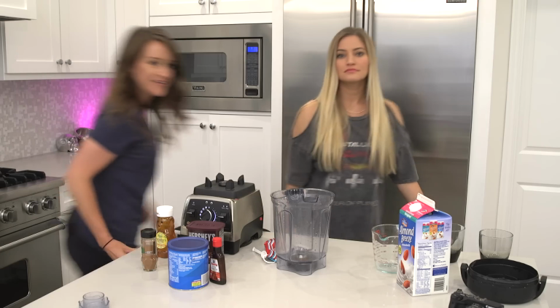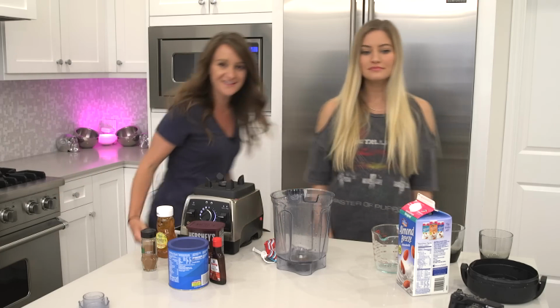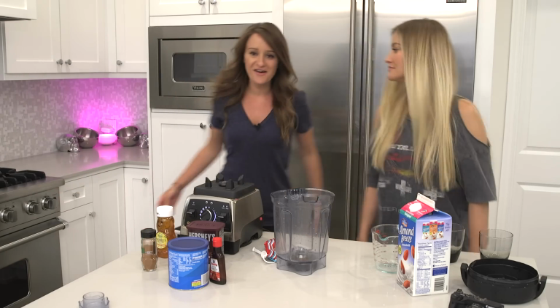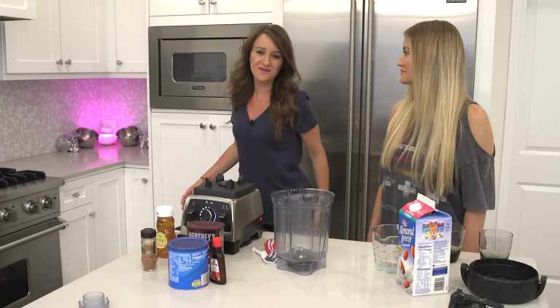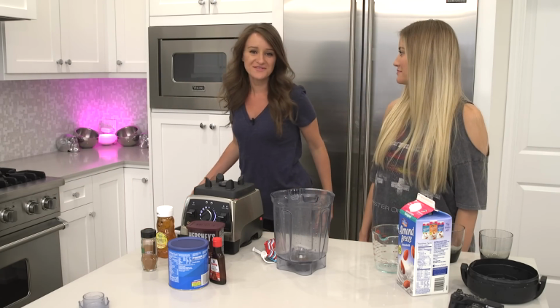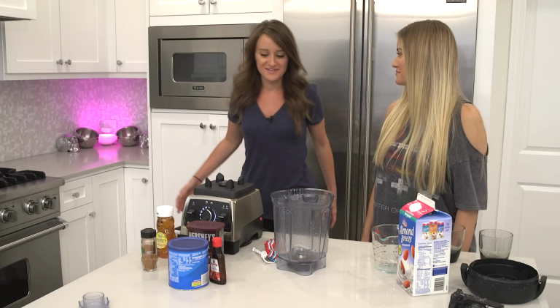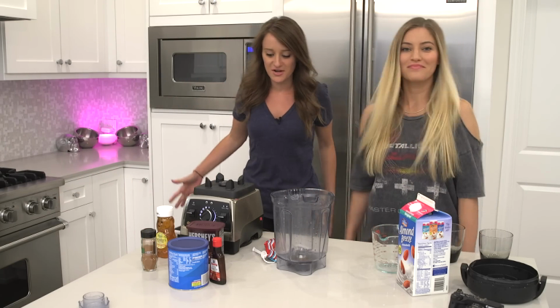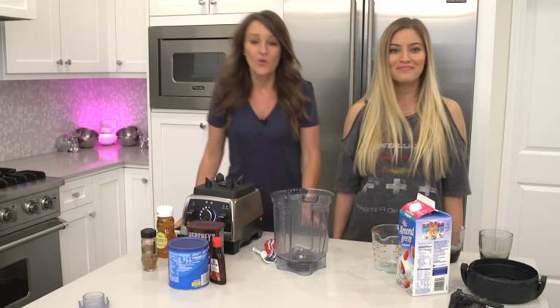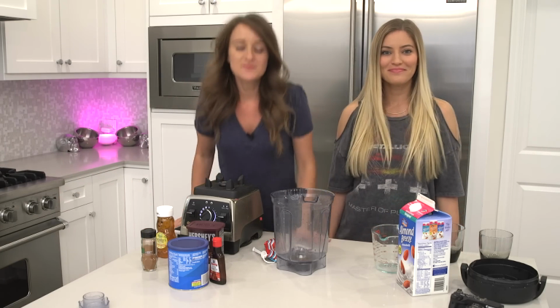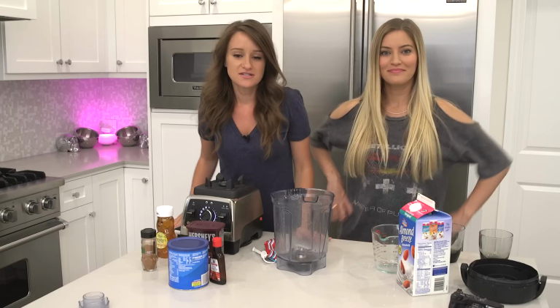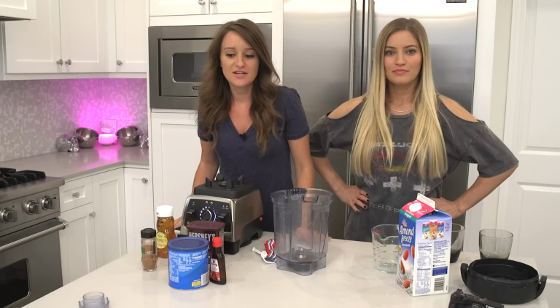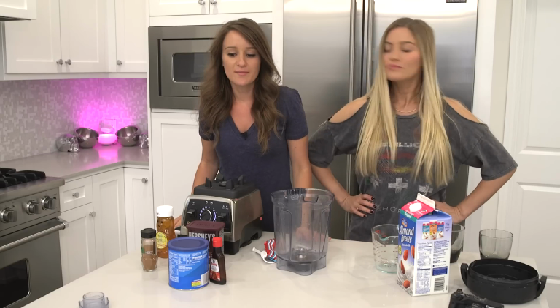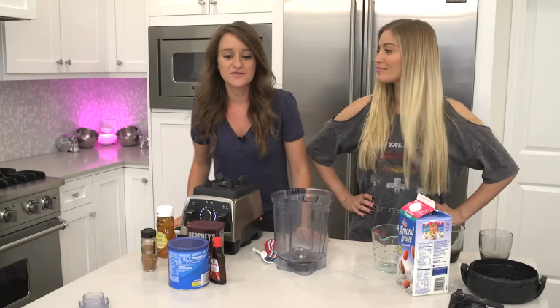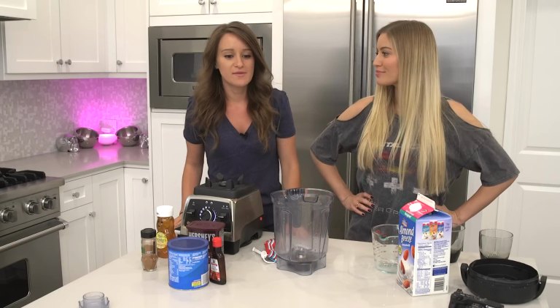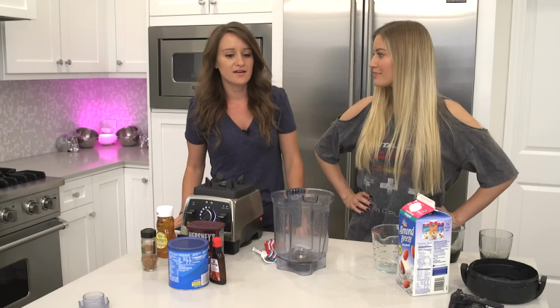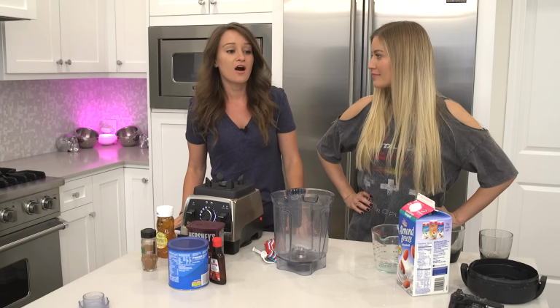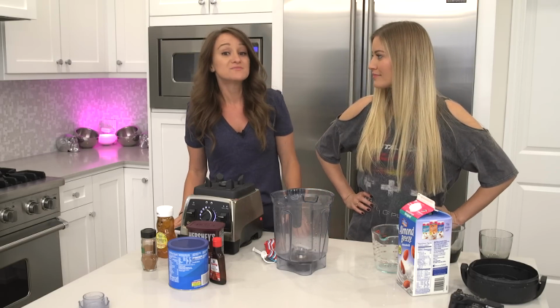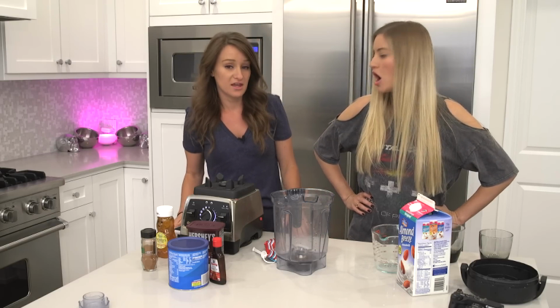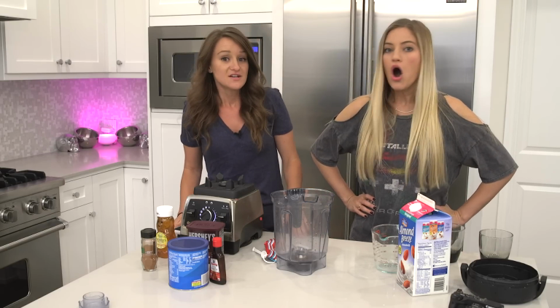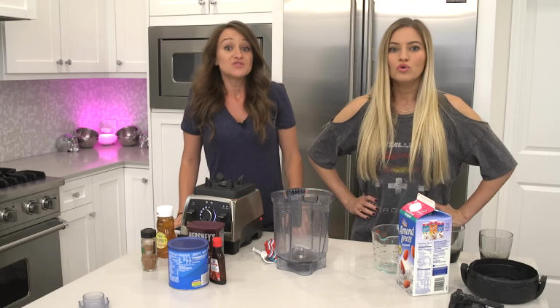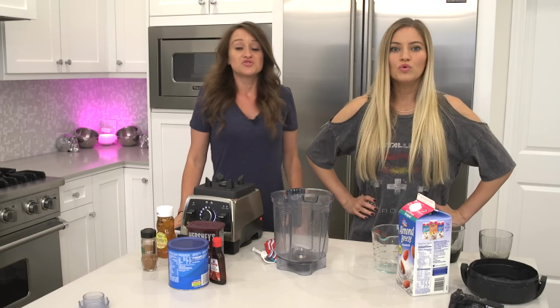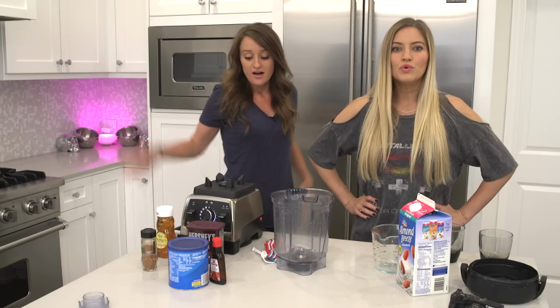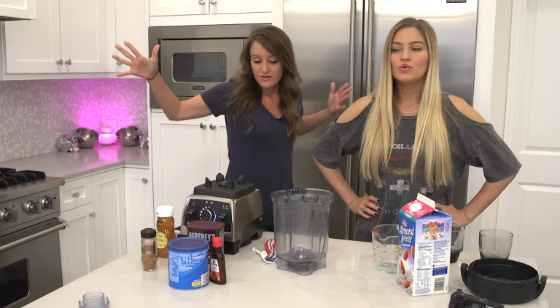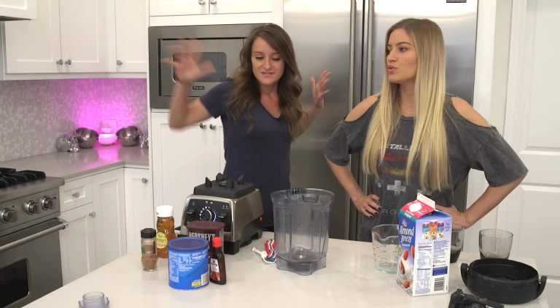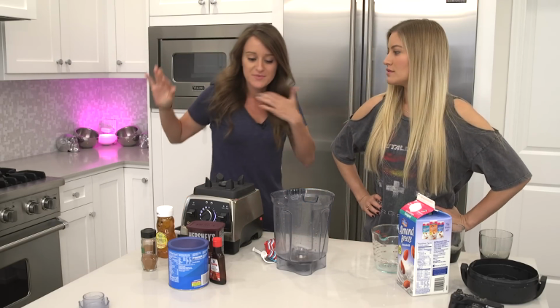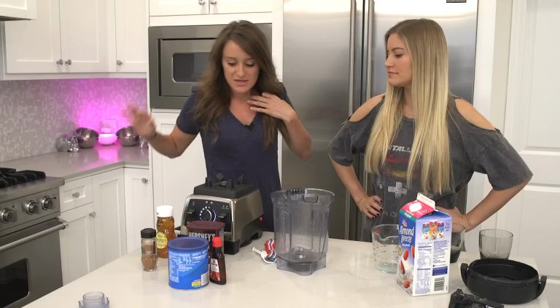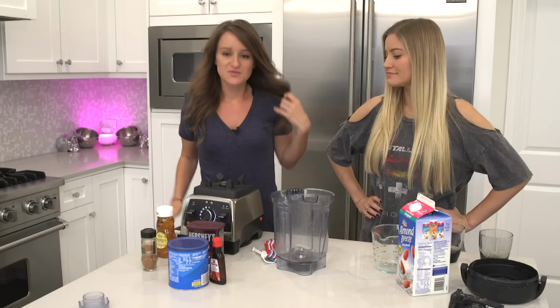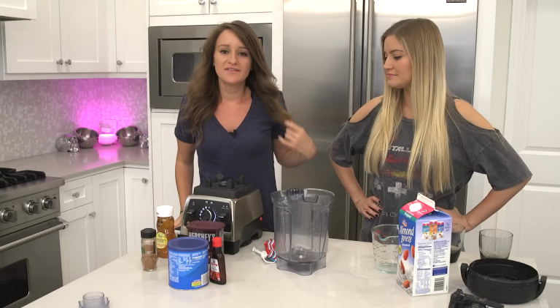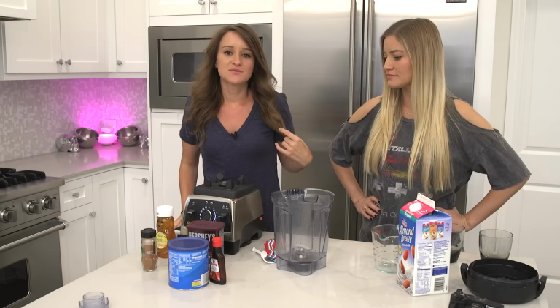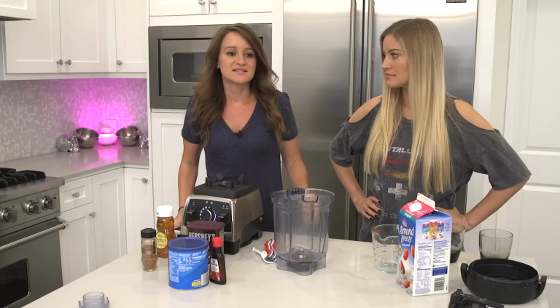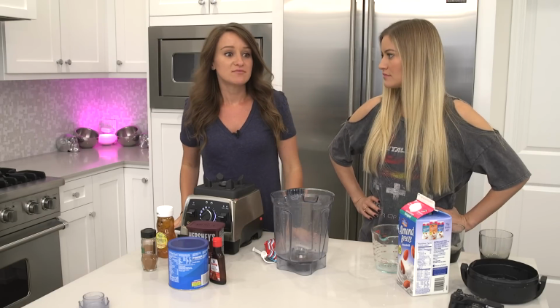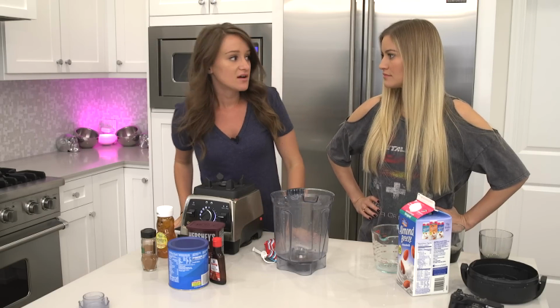Hello! Welcome to a new cooking video. Someone suggested in one of my videos that we make a coffee smoothie, so I looked up a recipe. There was one that said it was like a cinnamon bun.